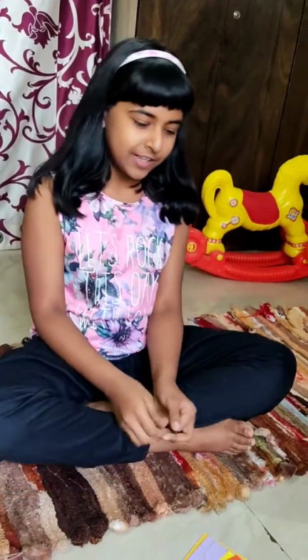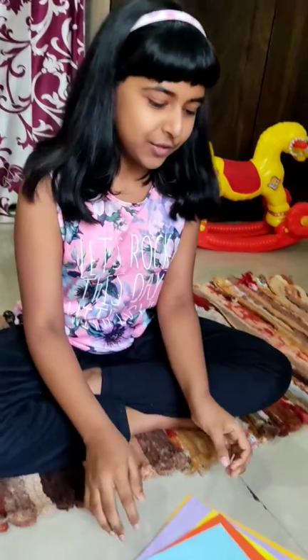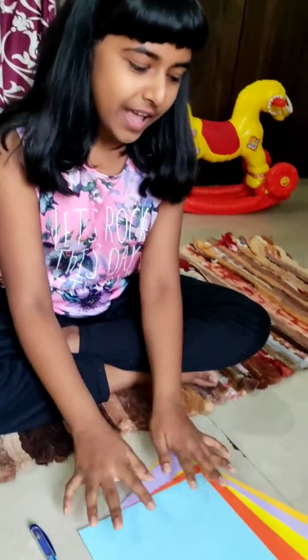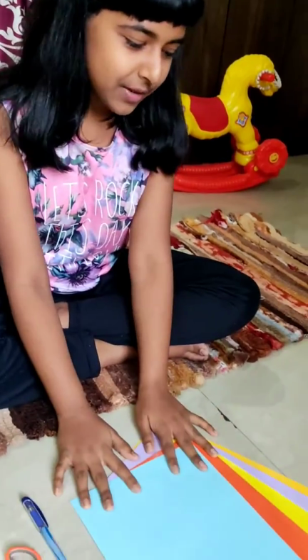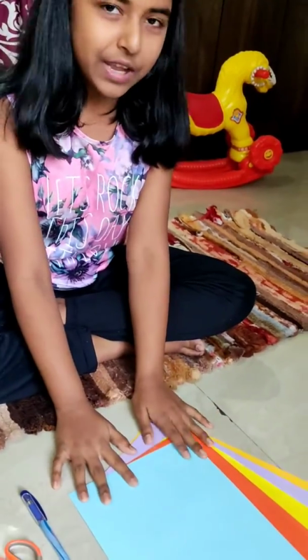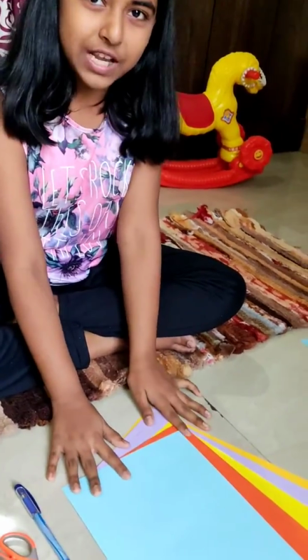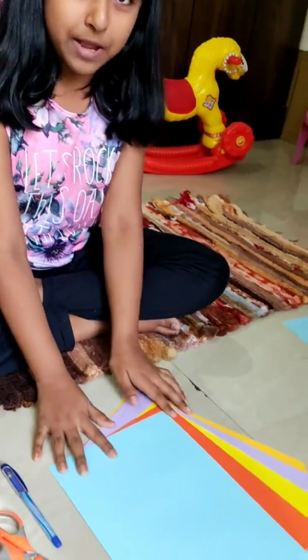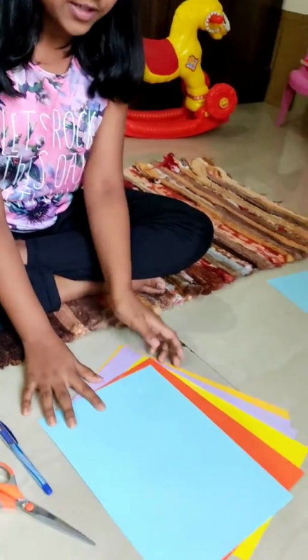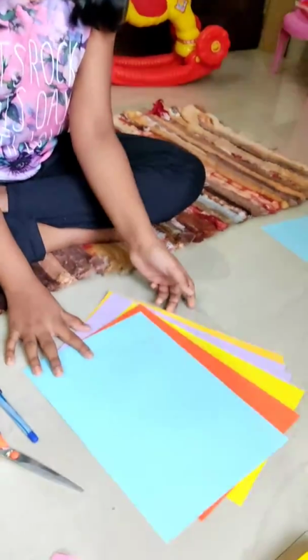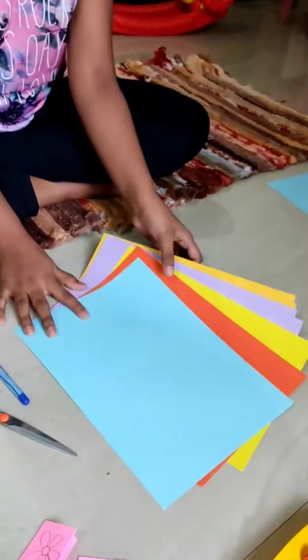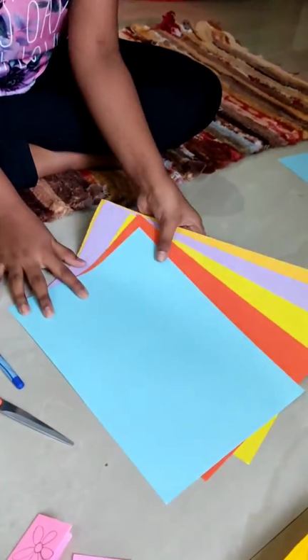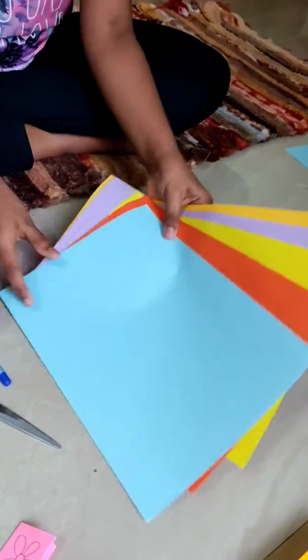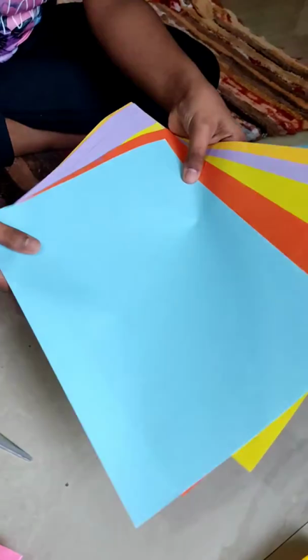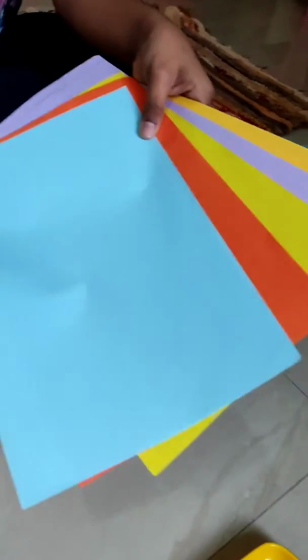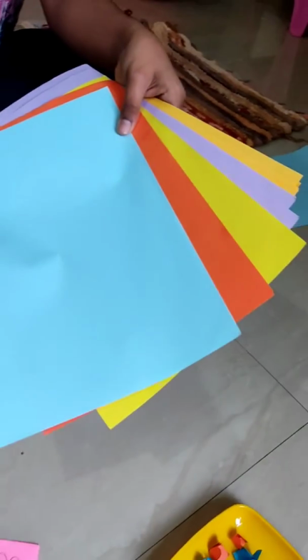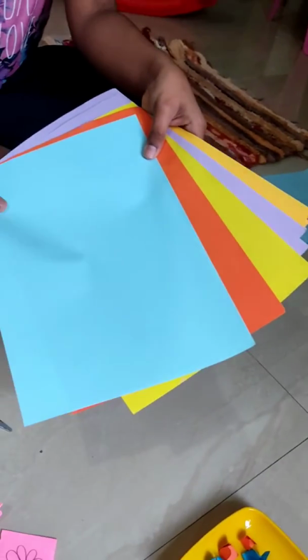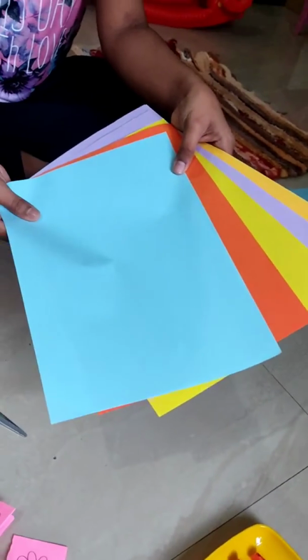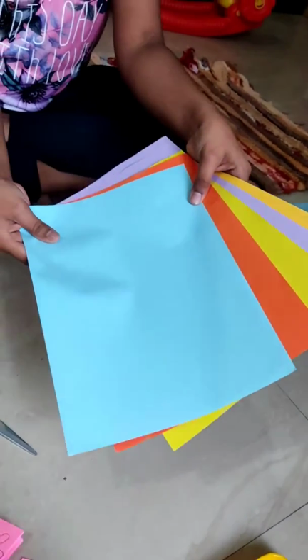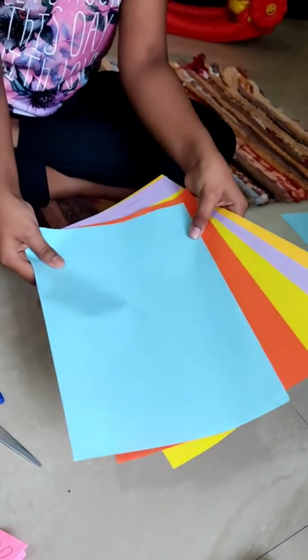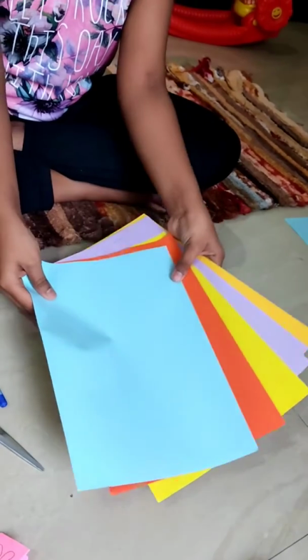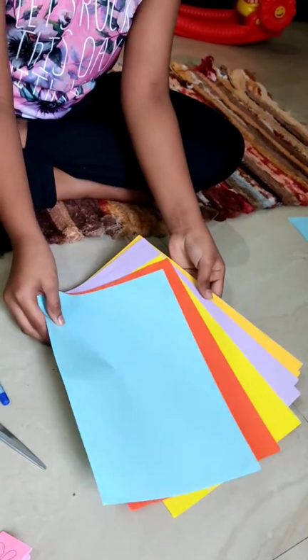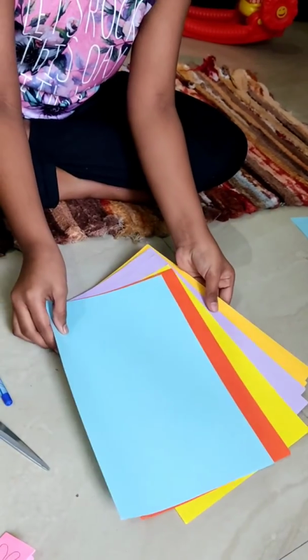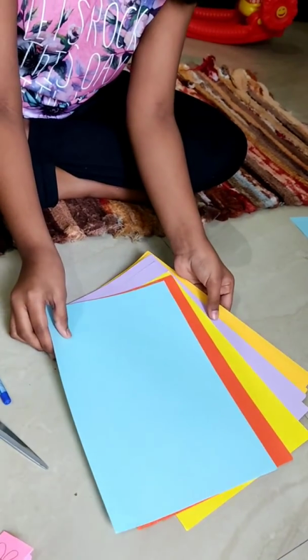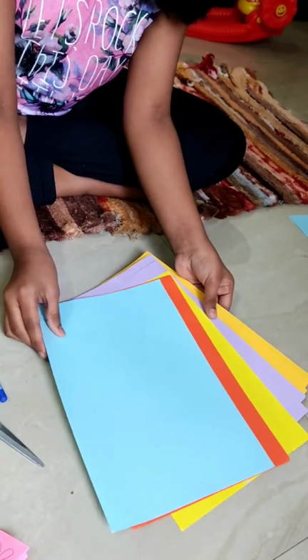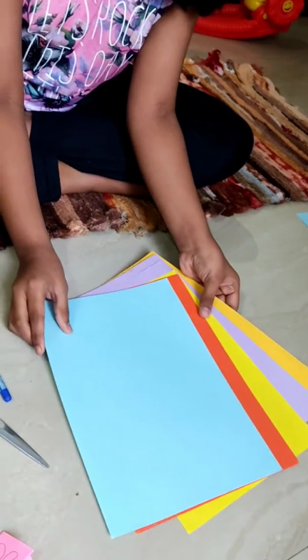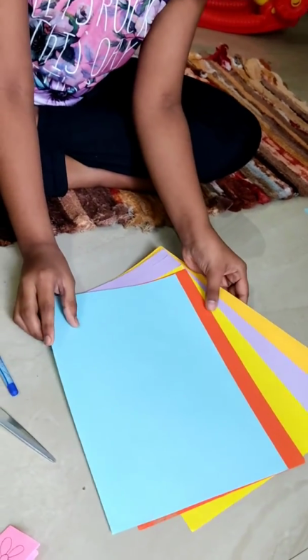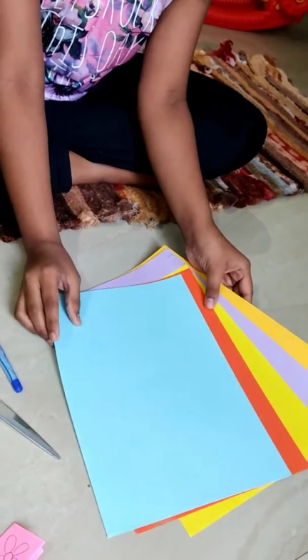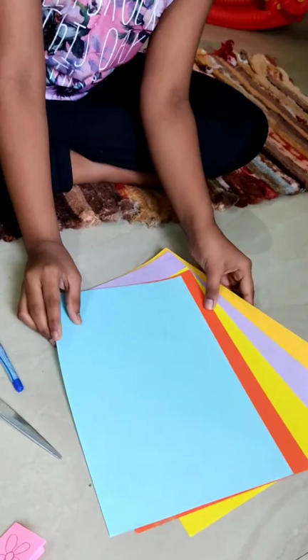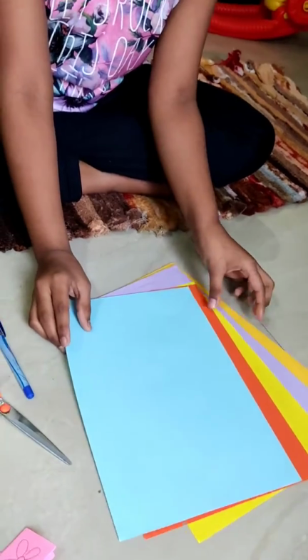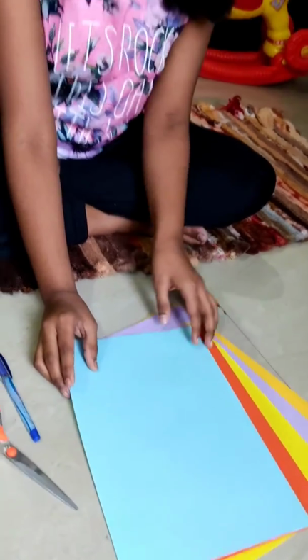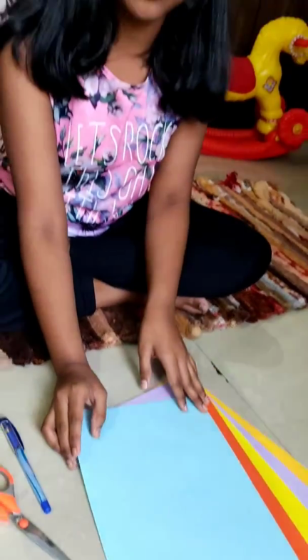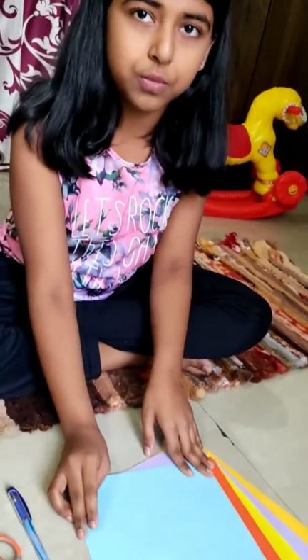I have some A4 size papers like this. If you don't have these kind of papers, you can use the used papers of your notebook.